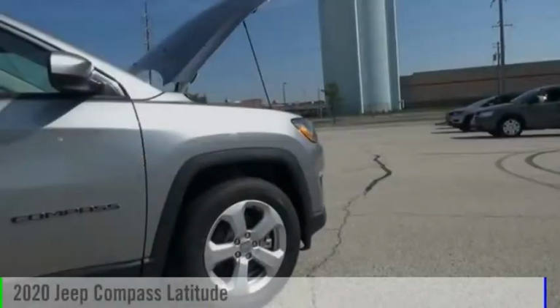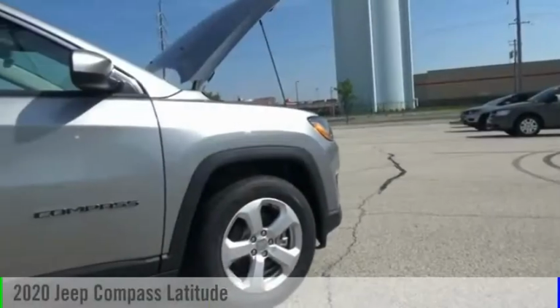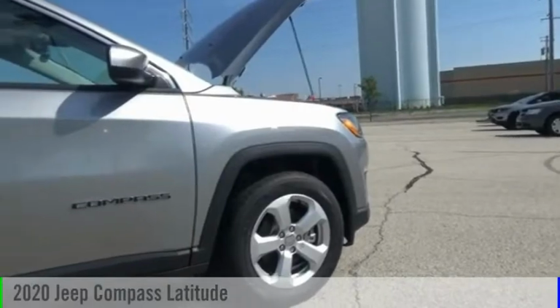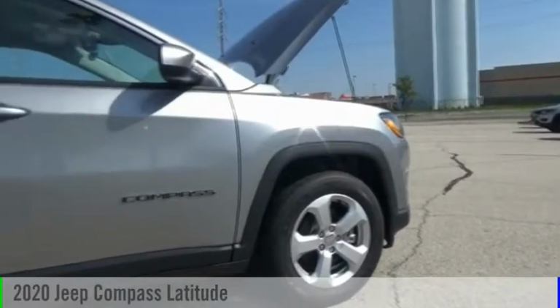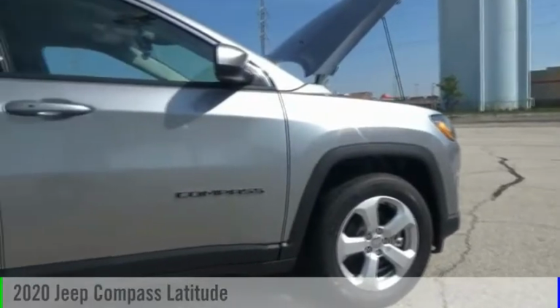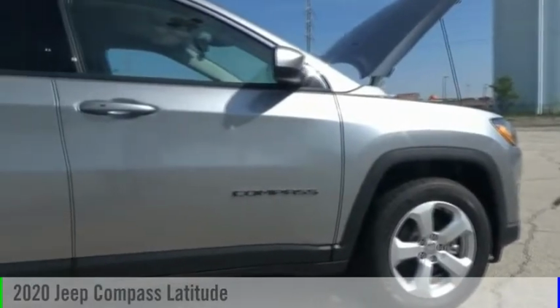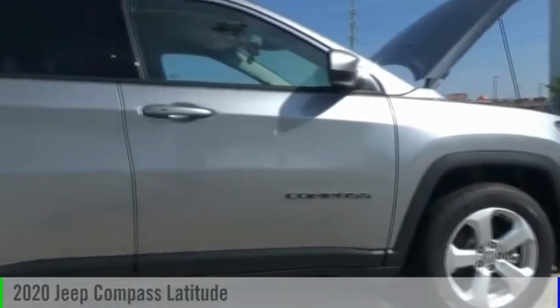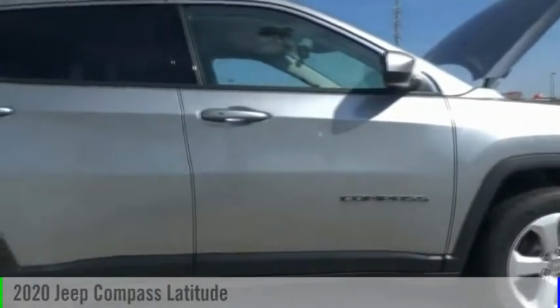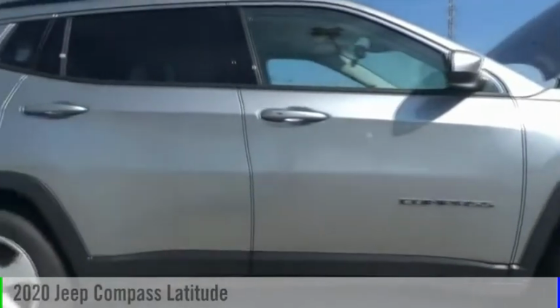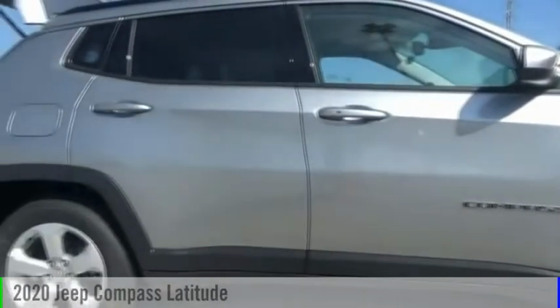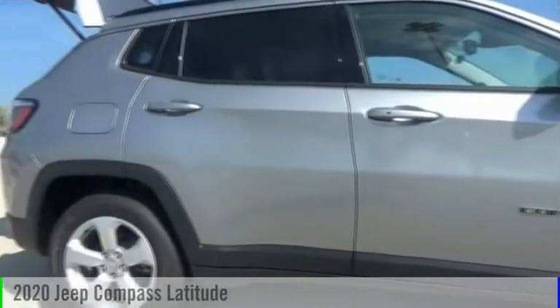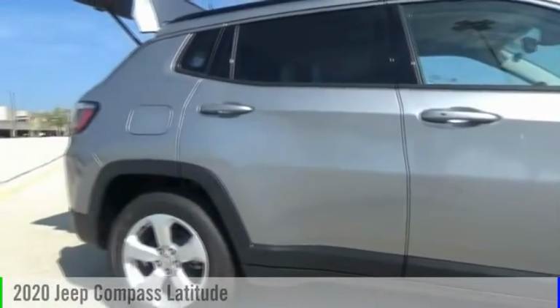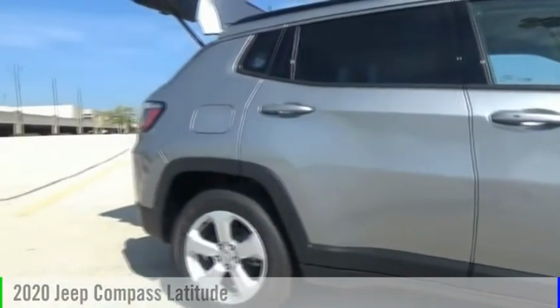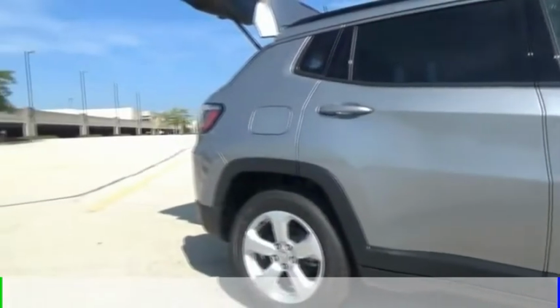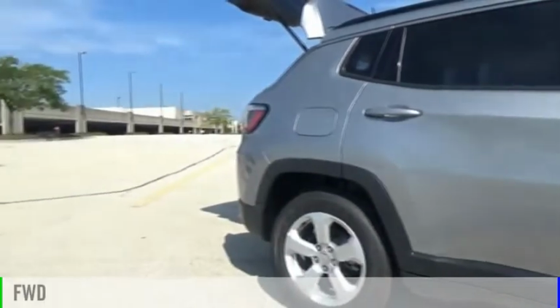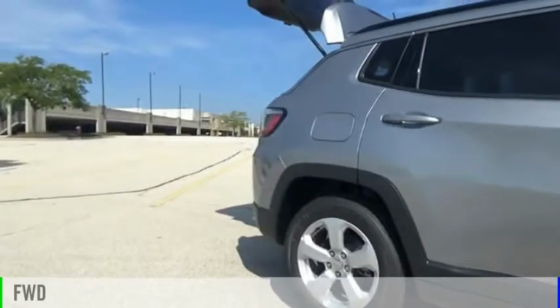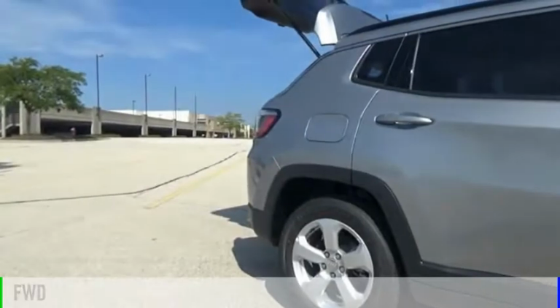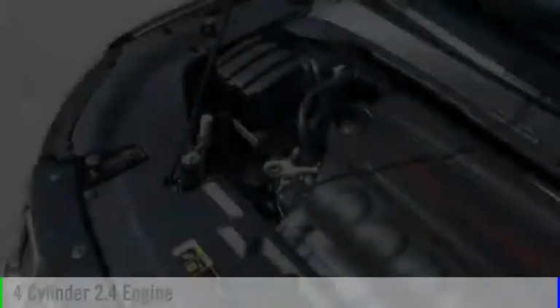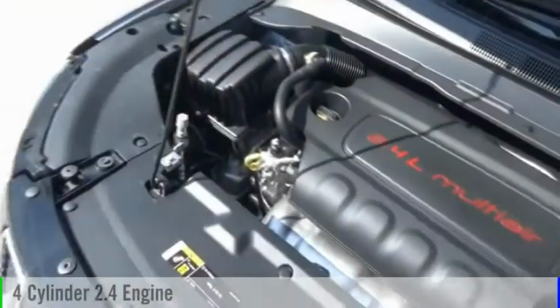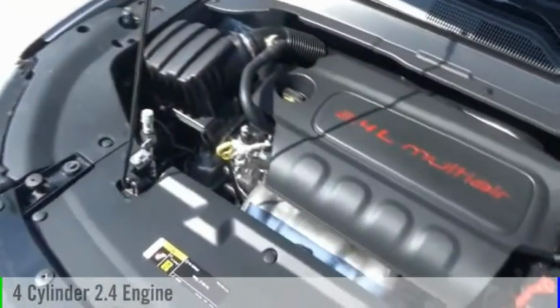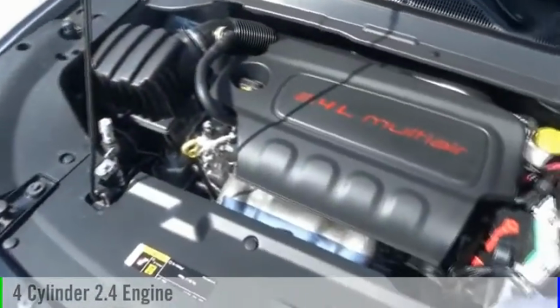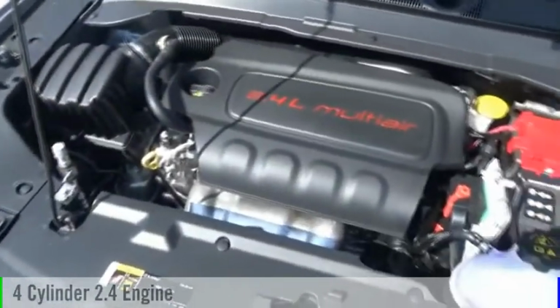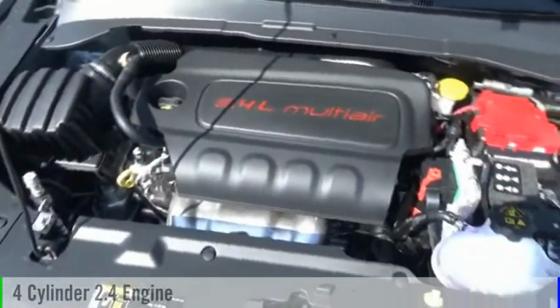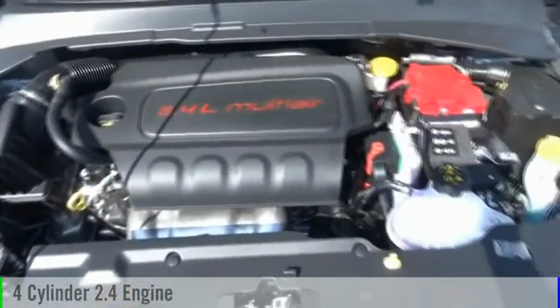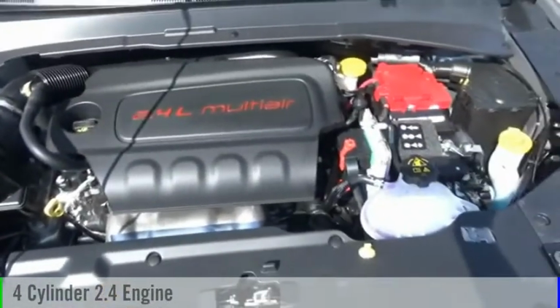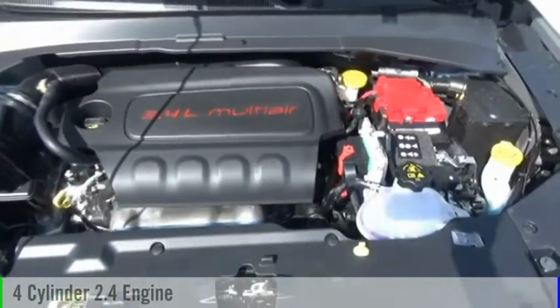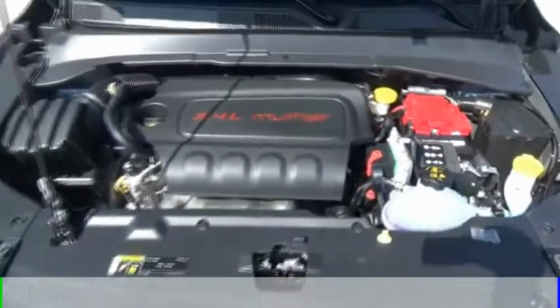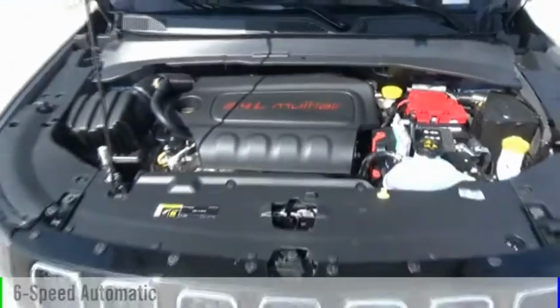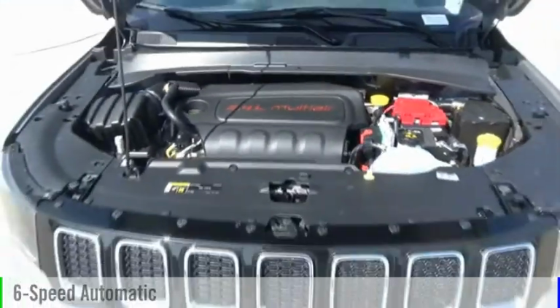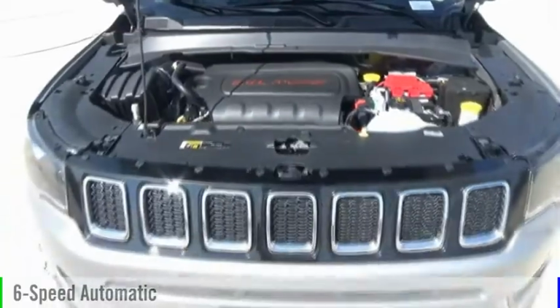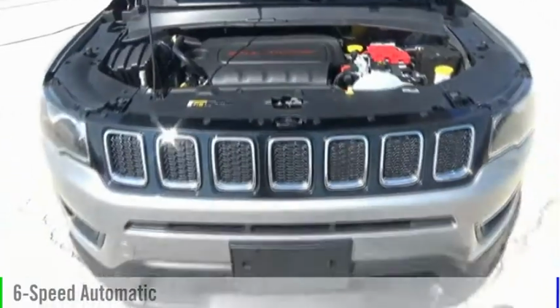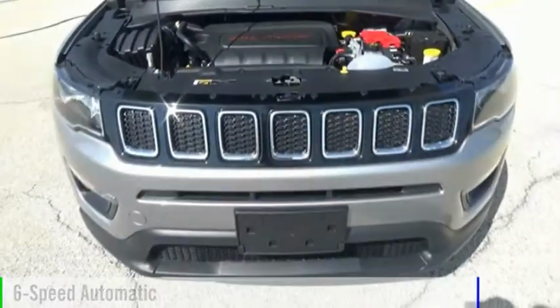You are going to love the 2020 Compass. This vehicle is powered by a front-wheel drive, four-cylinder, 2.4-liter engine, and comes with a six-speed automatic transmission.